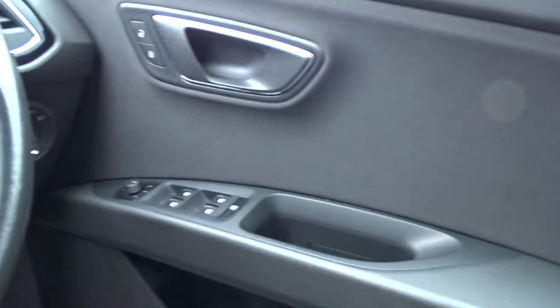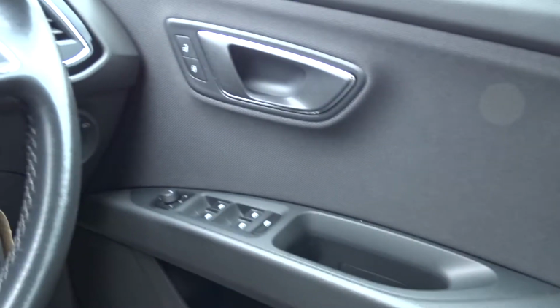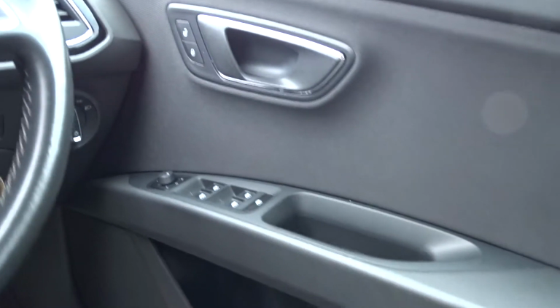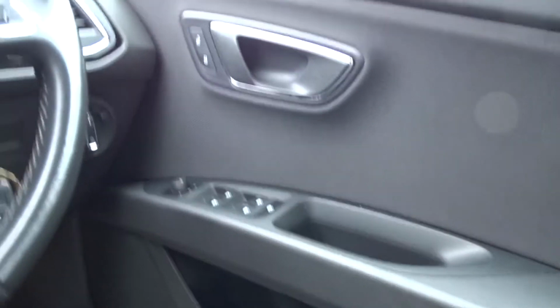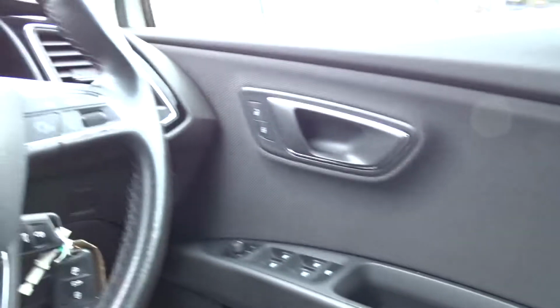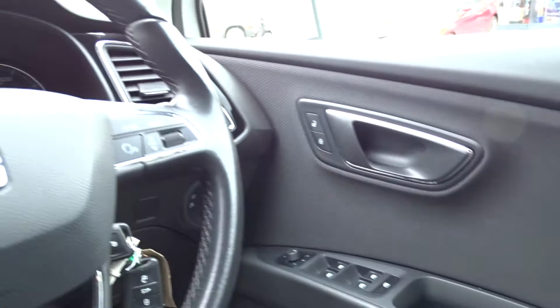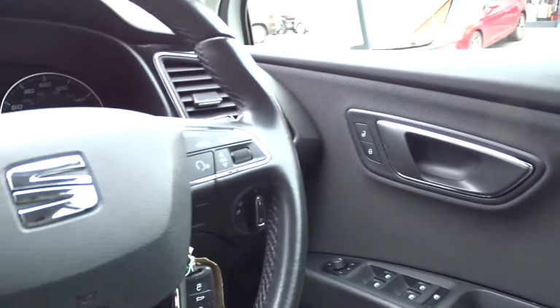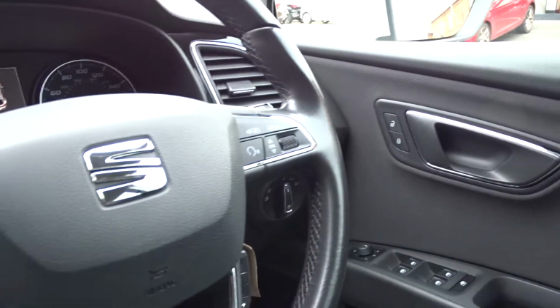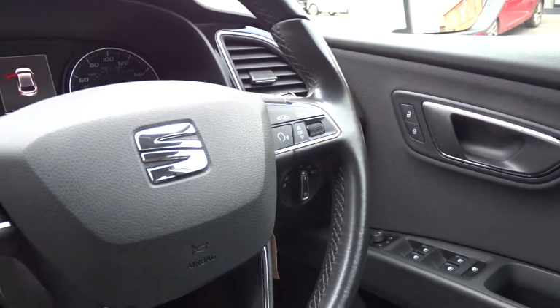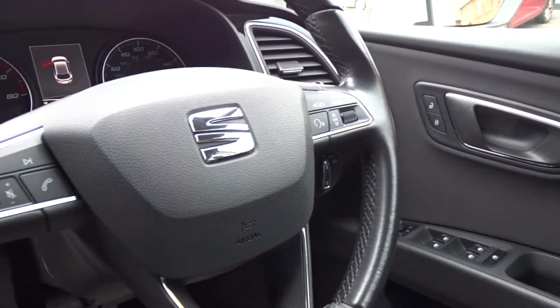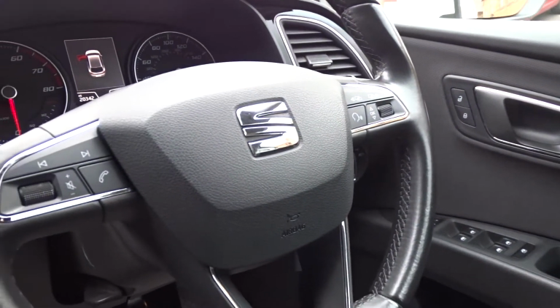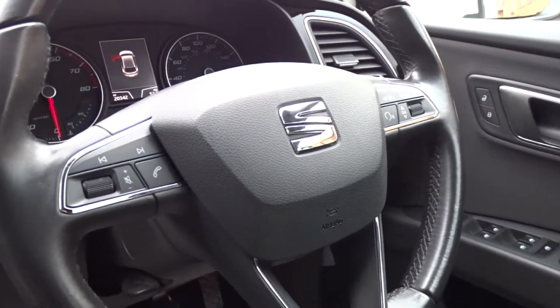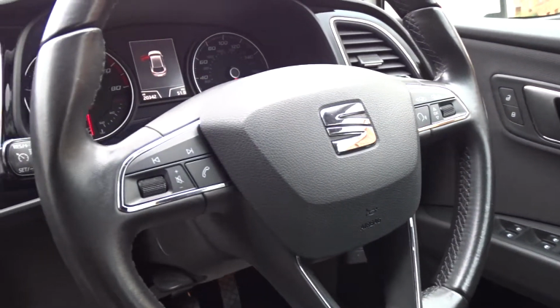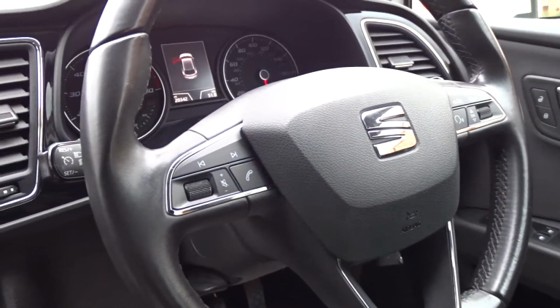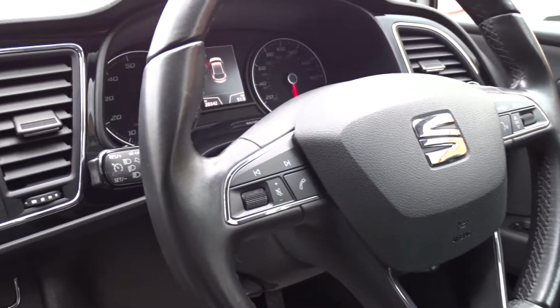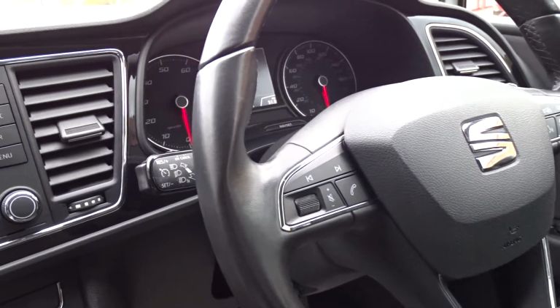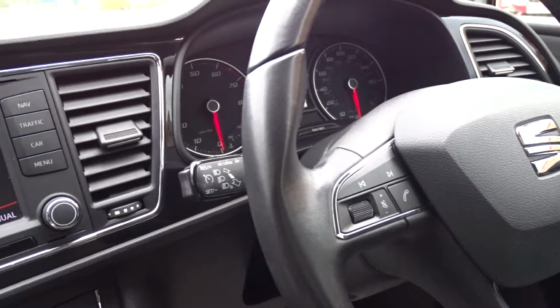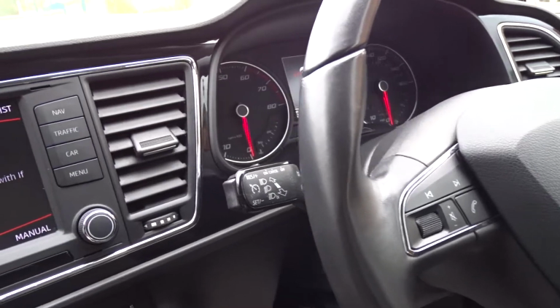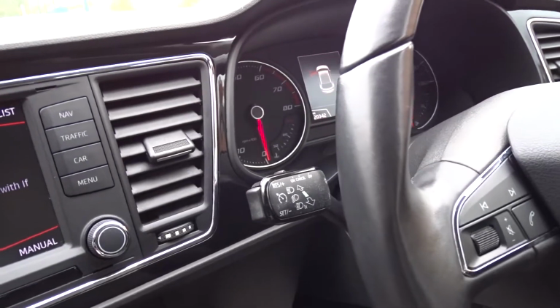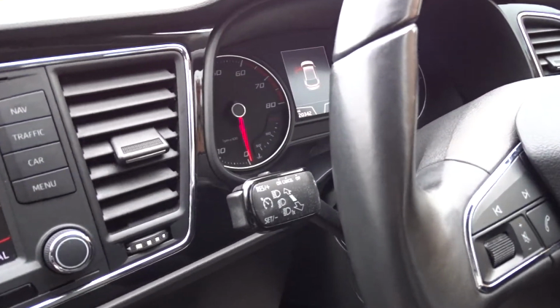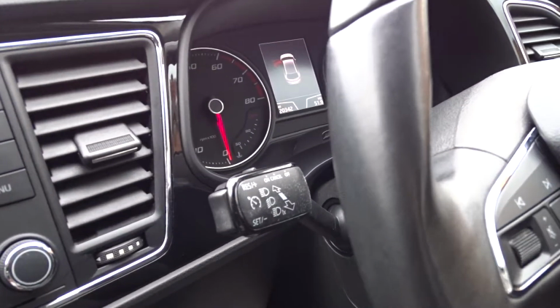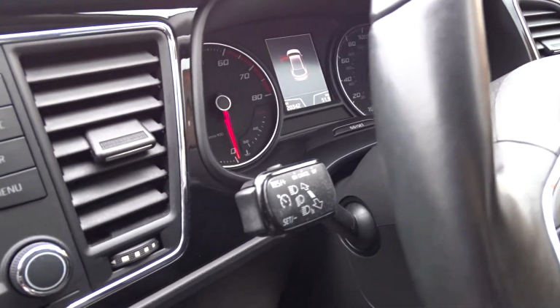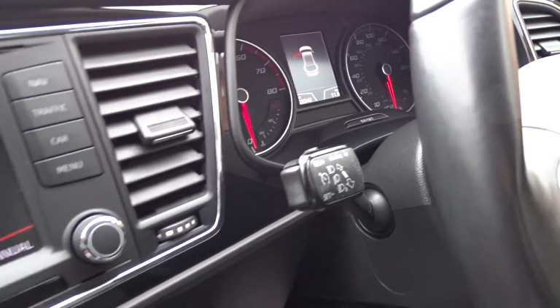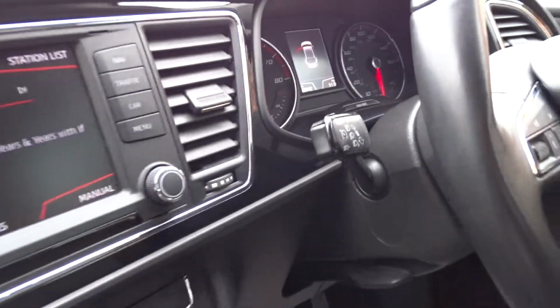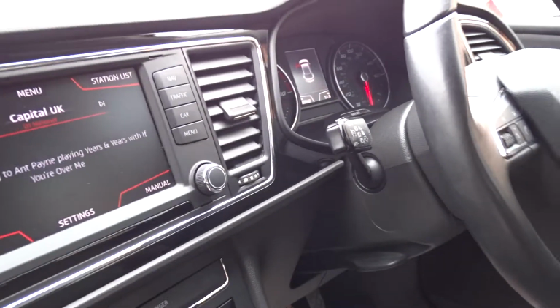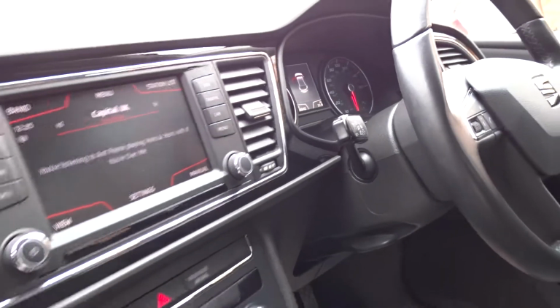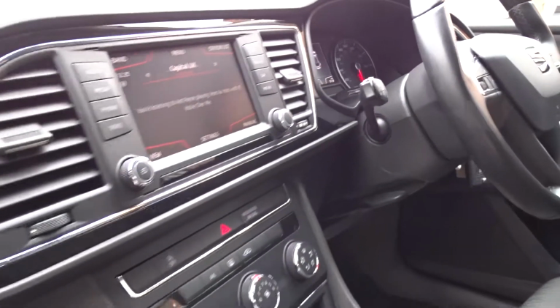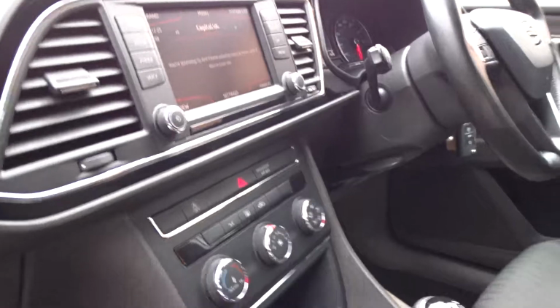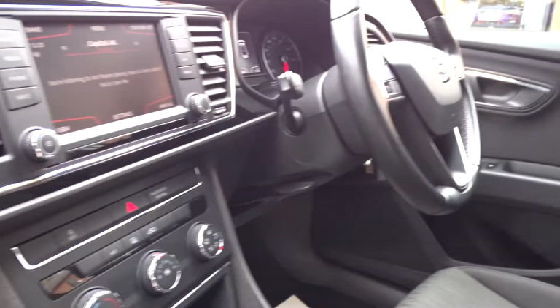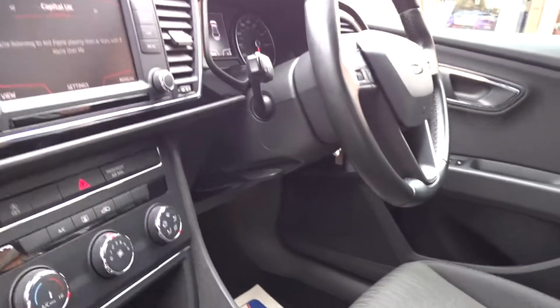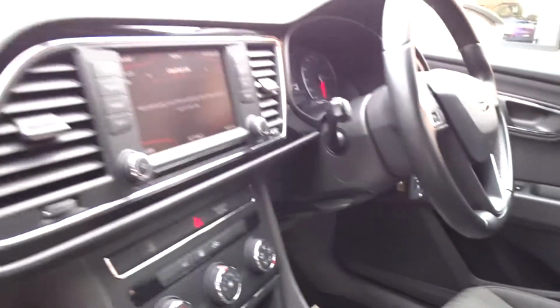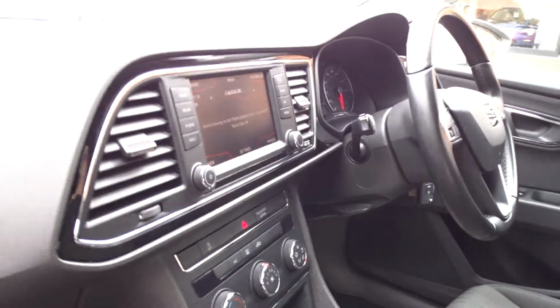It has electrically operated door mirrors and a leather multi-function steering wheel with full audio controls, Bluetooth, device connectivity, and the vehicle's onboard computer. It also features steering column mounted cruise control. In addition, the car comes with a factory-fit alarm system with interior sensors.